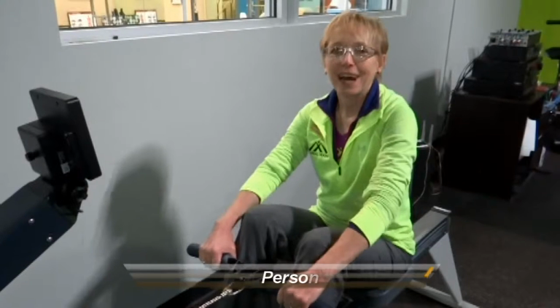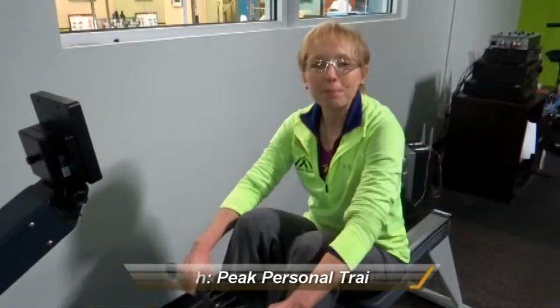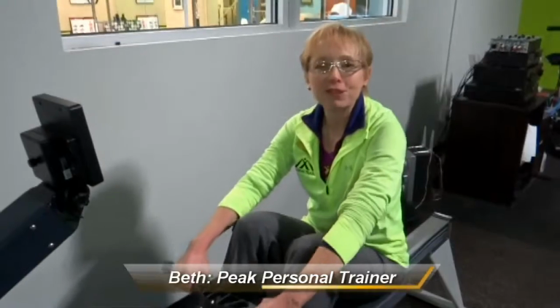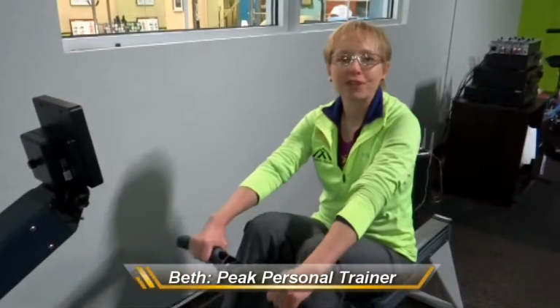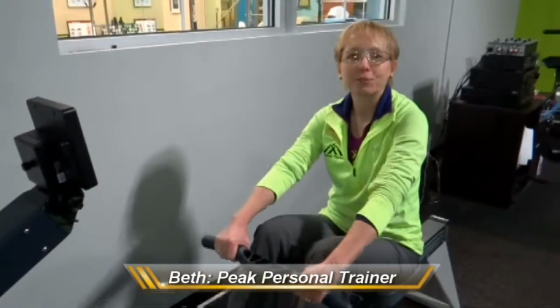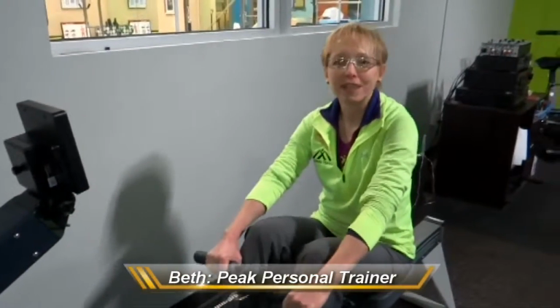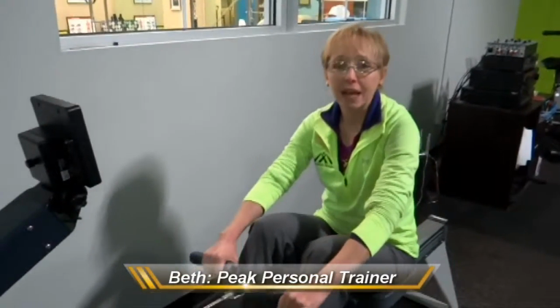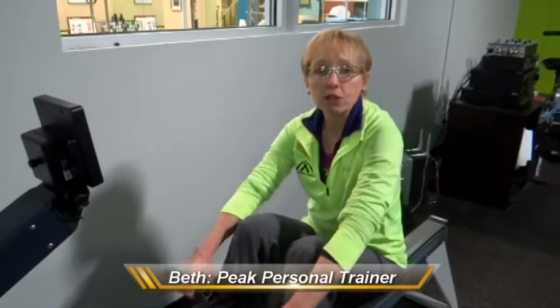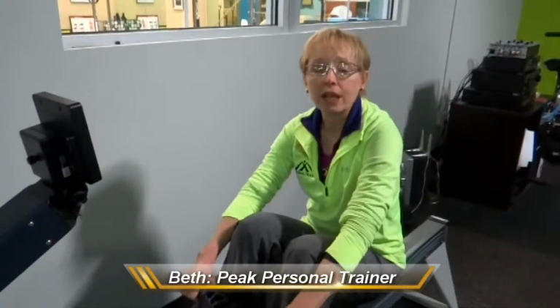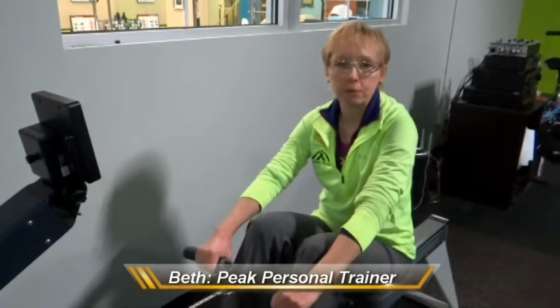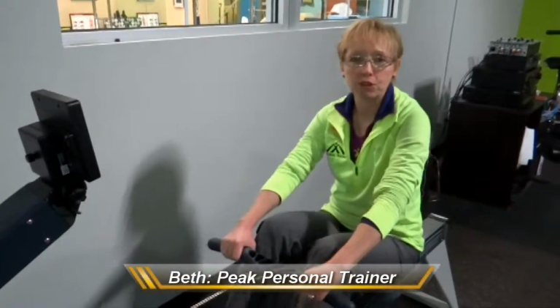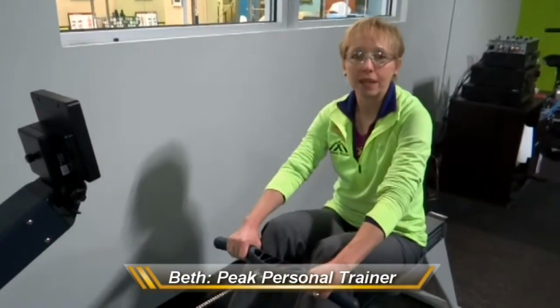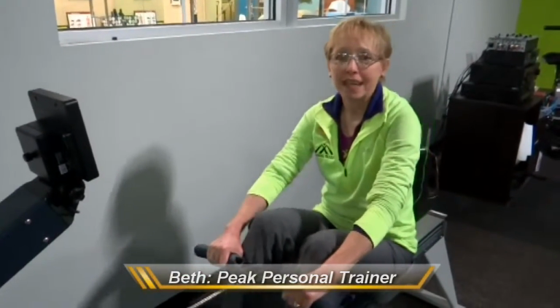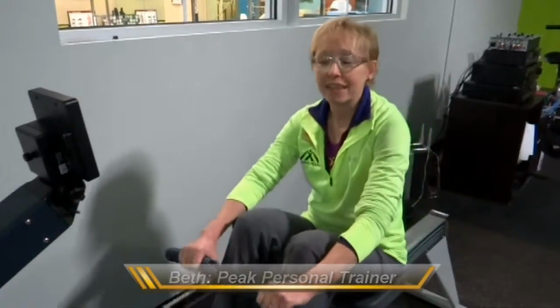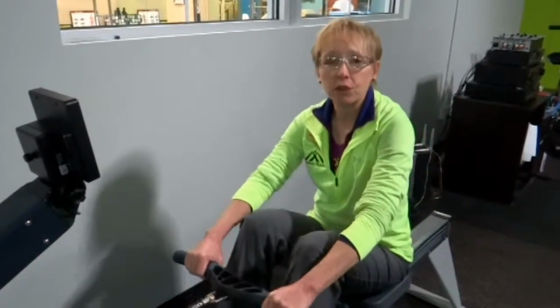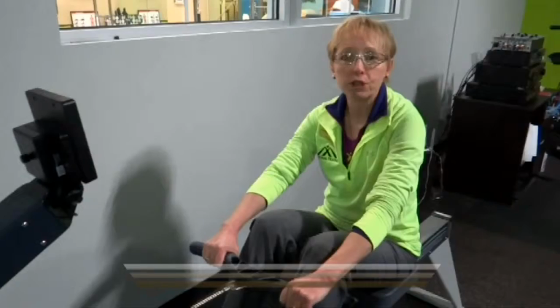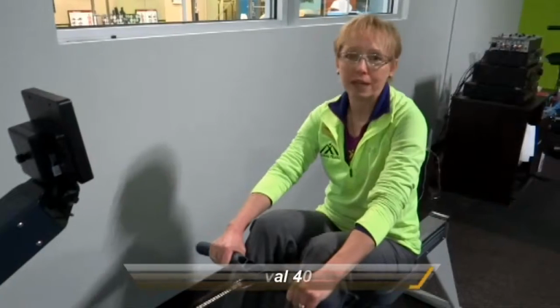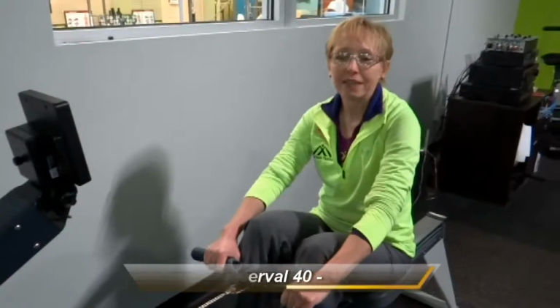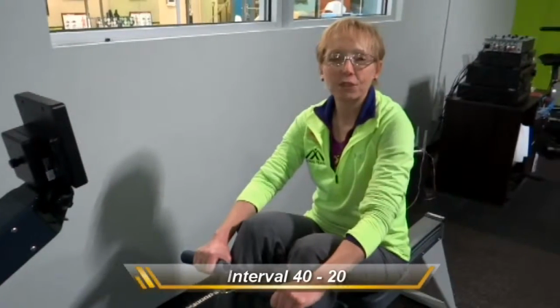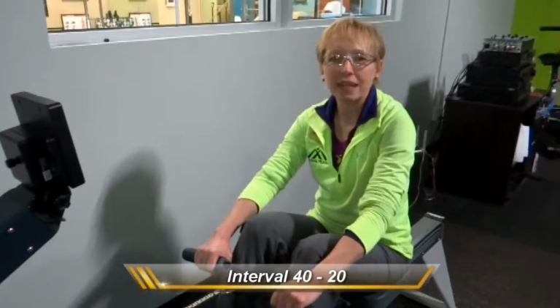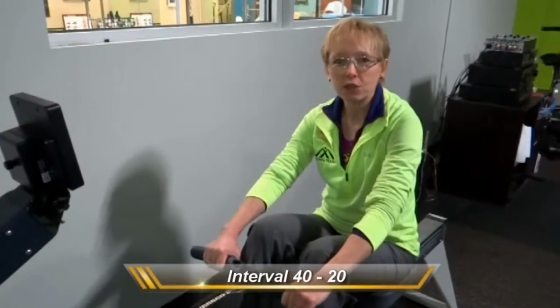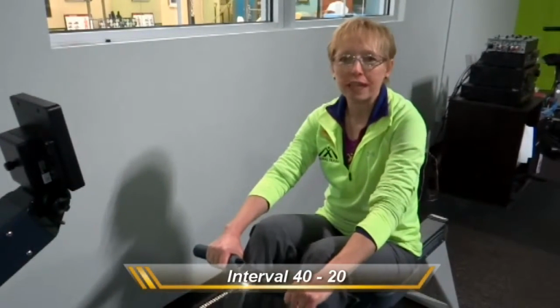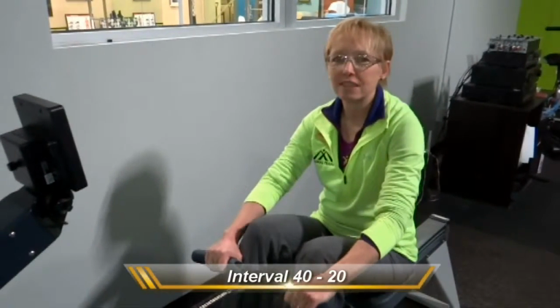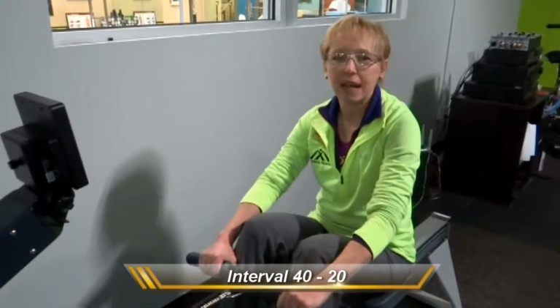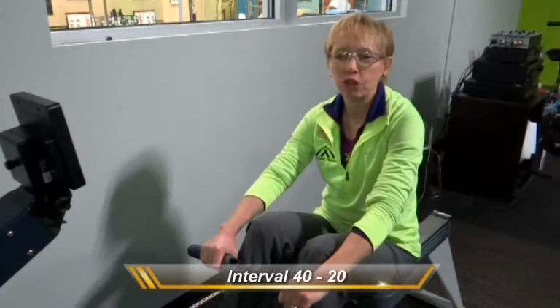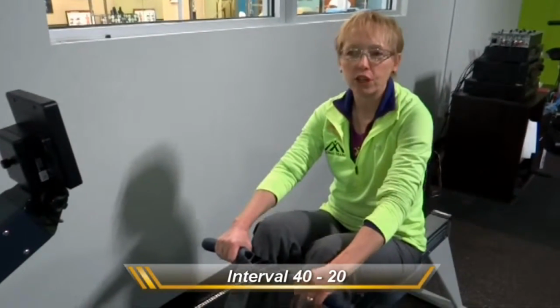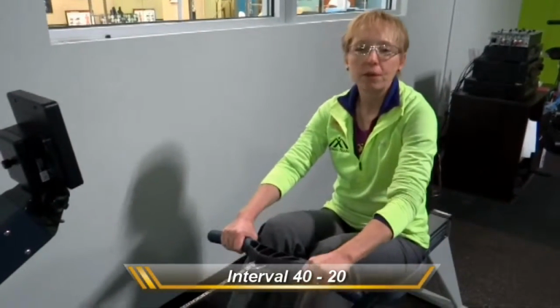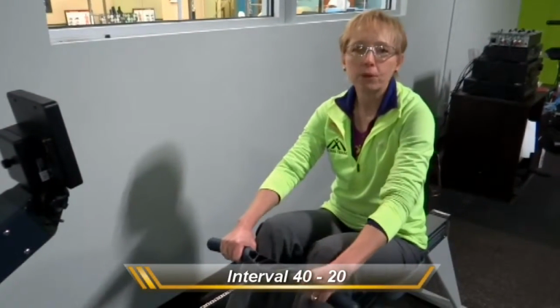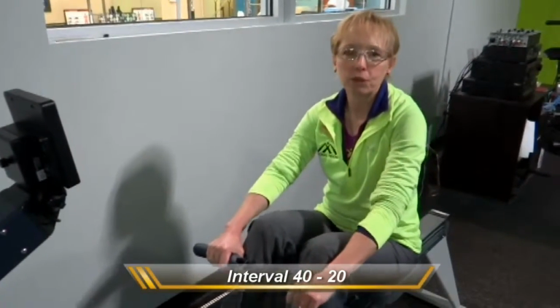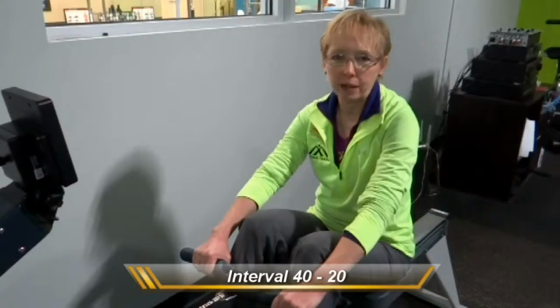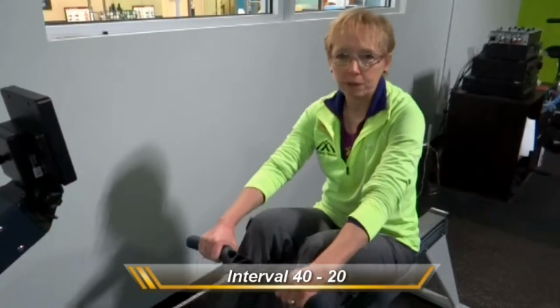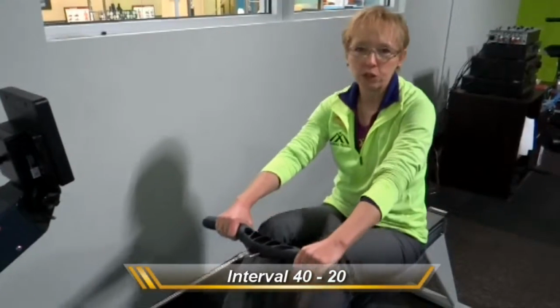Hi, I'm Beth Munster-Tiger here at The Peak. I want to show you a great move you can do on it — it's the interval 40-20. This is a great interval training that taps your cardio, really working your anaerobic threshold.